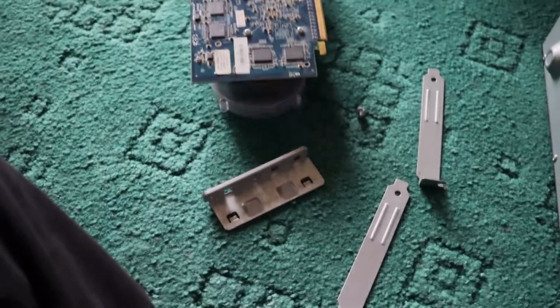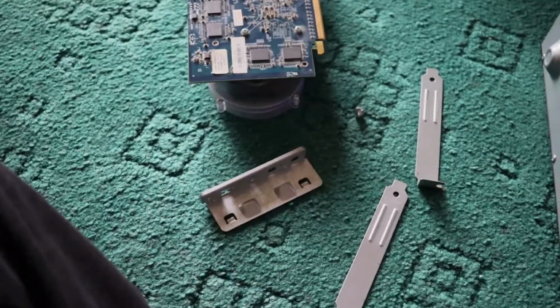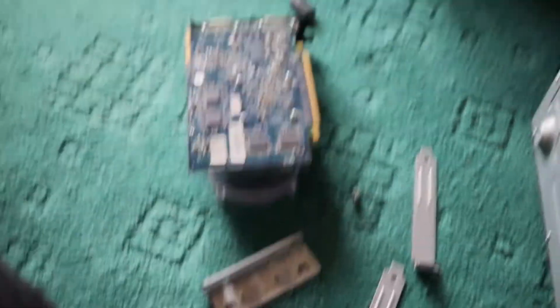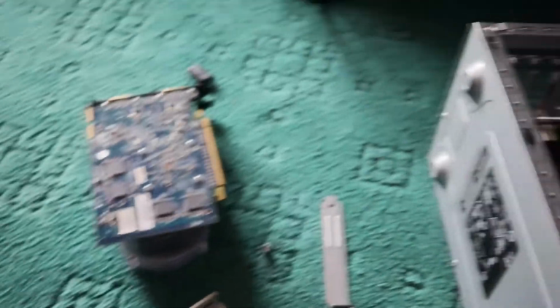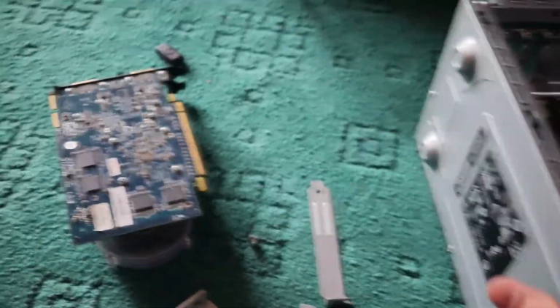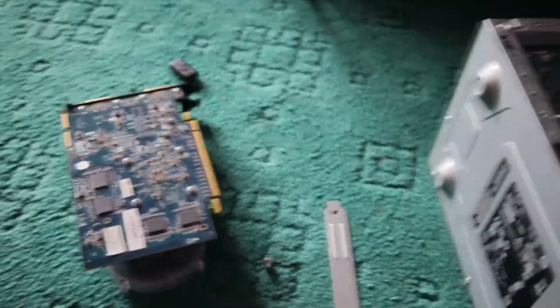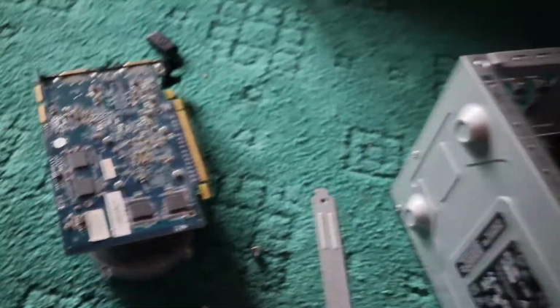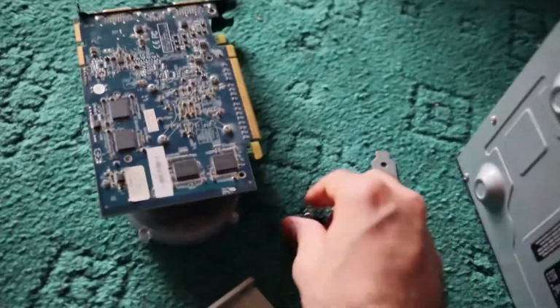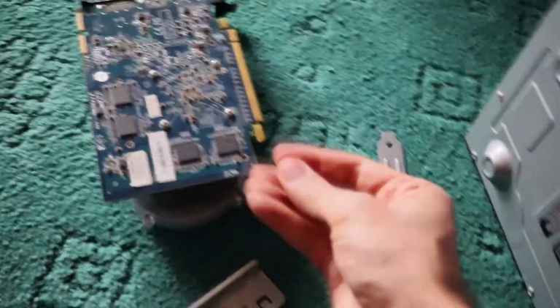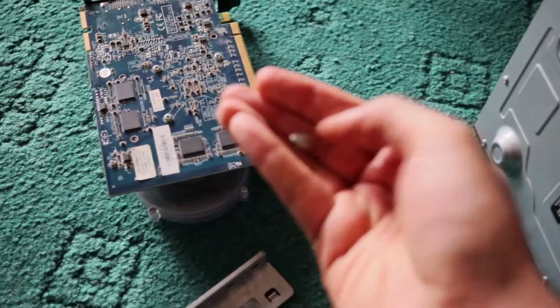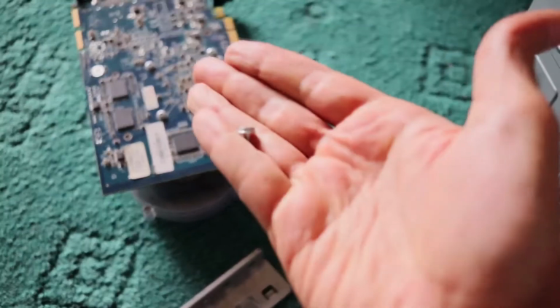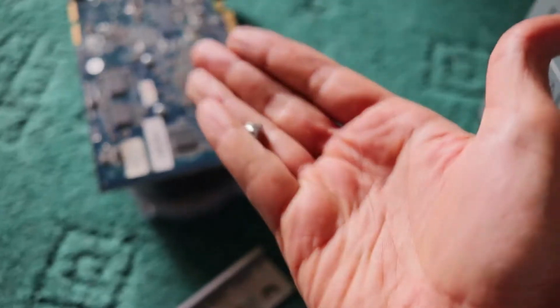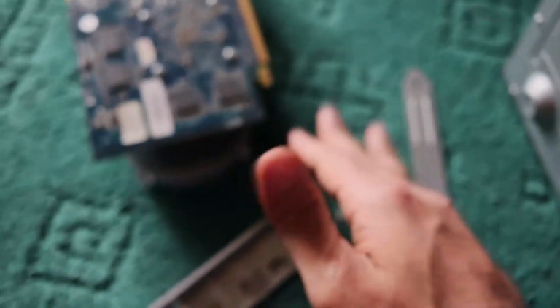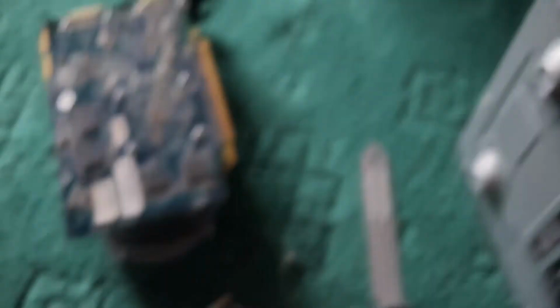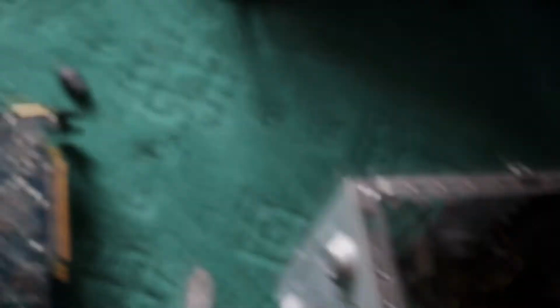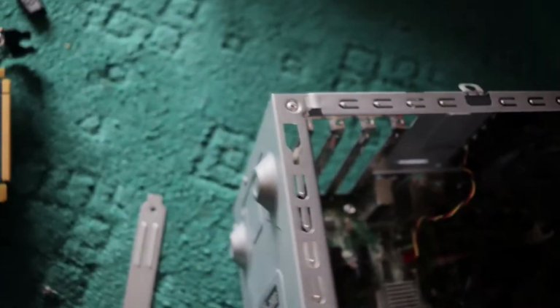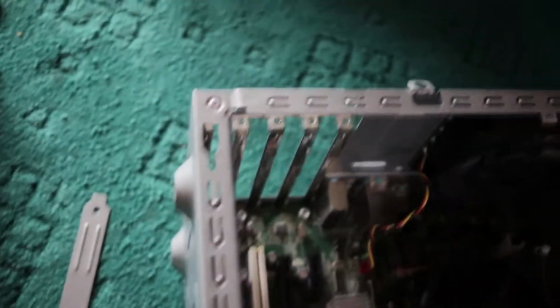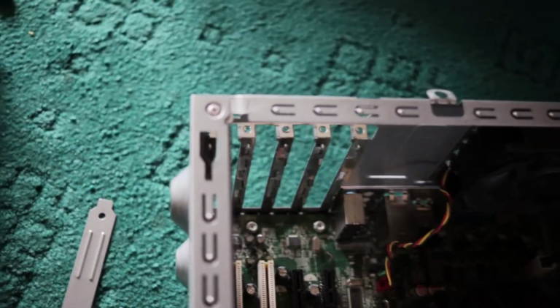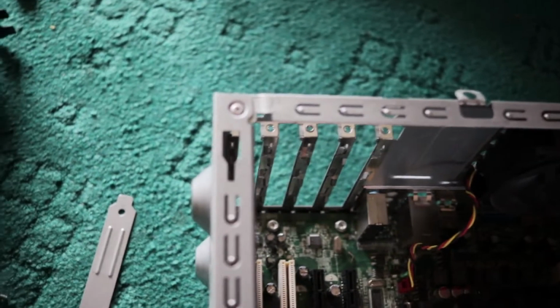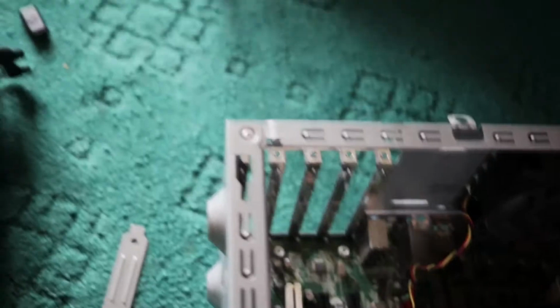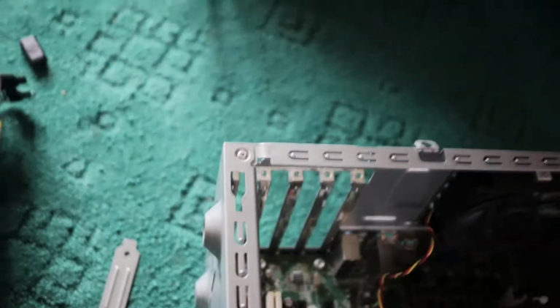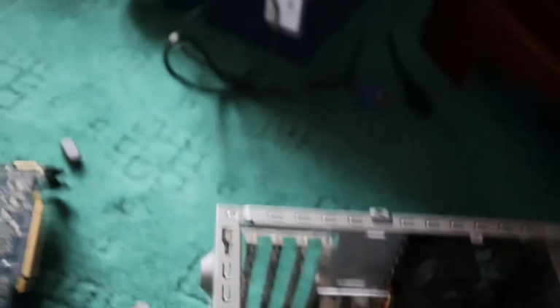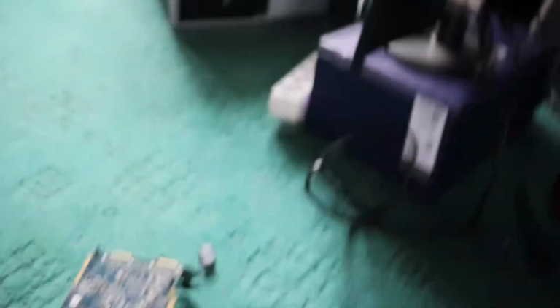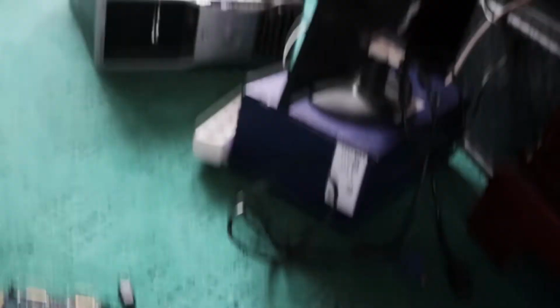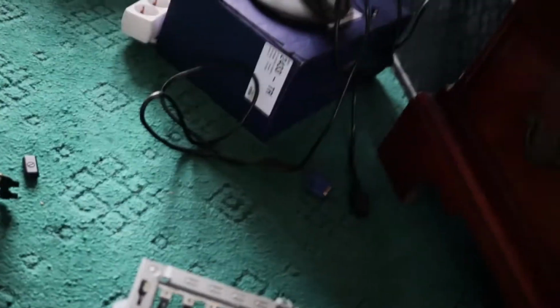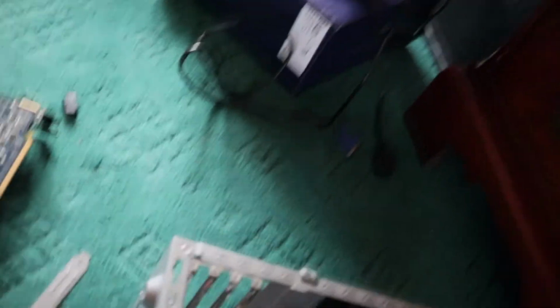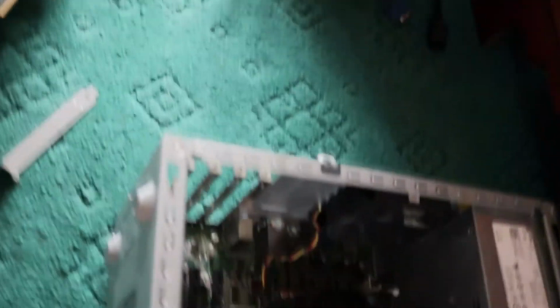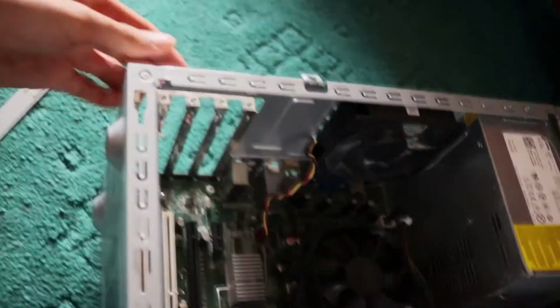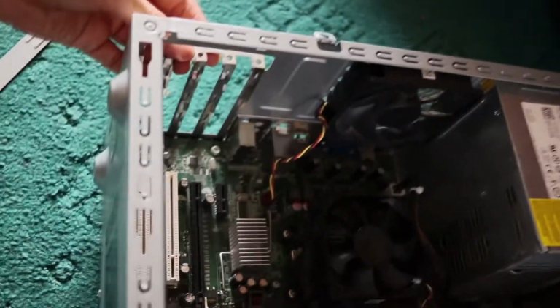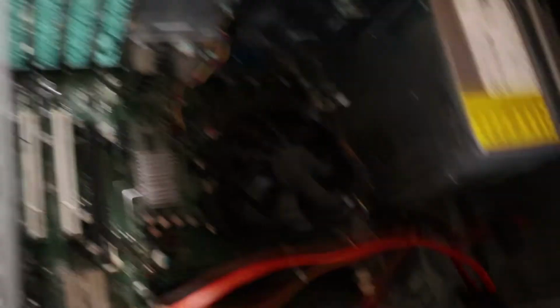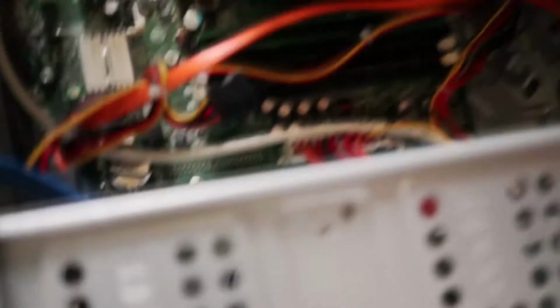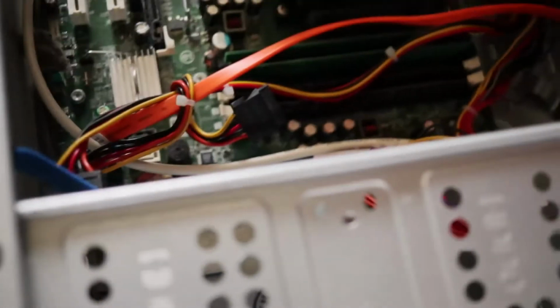These are the graphic cards and some of the screws, as you can see. I'm going to put it now inside this case, so let's go ahead and do it.